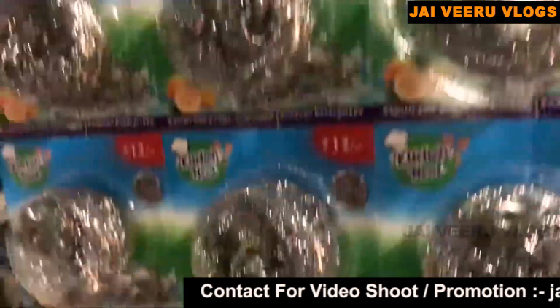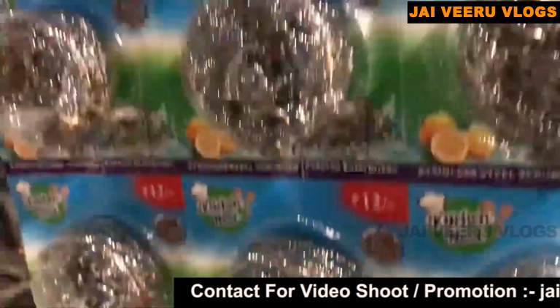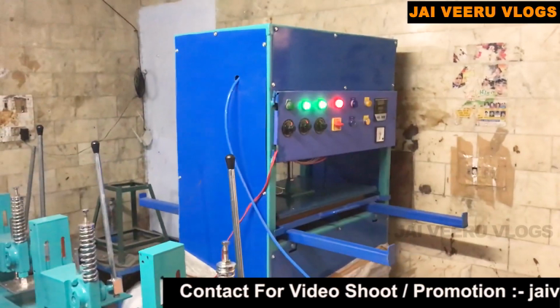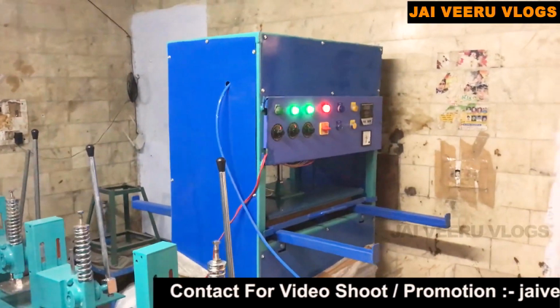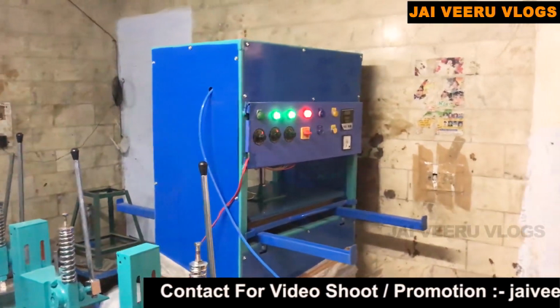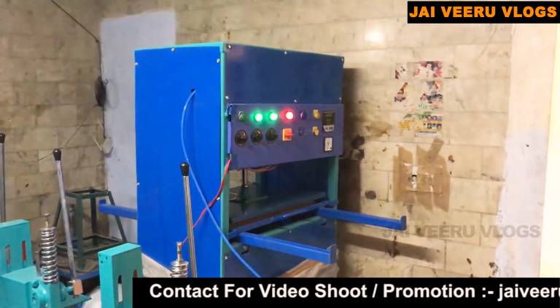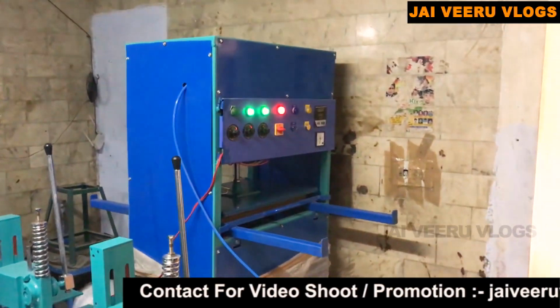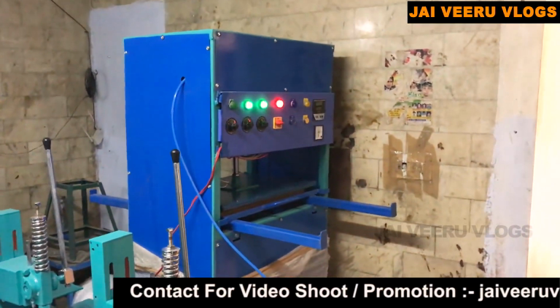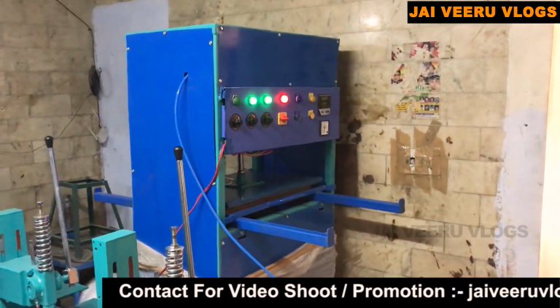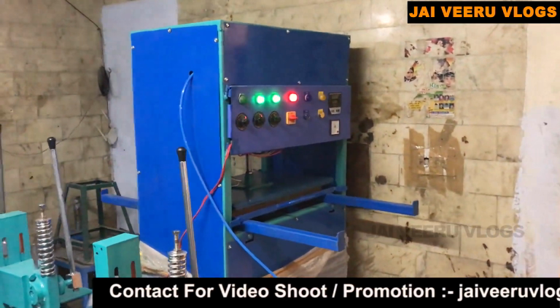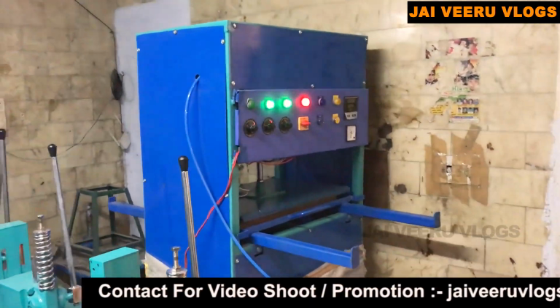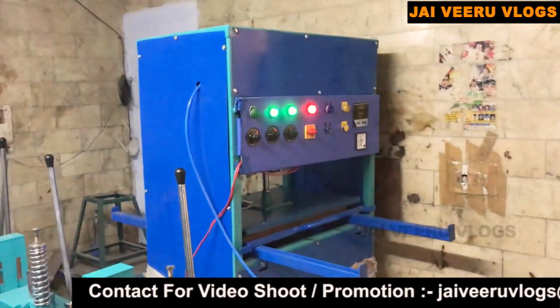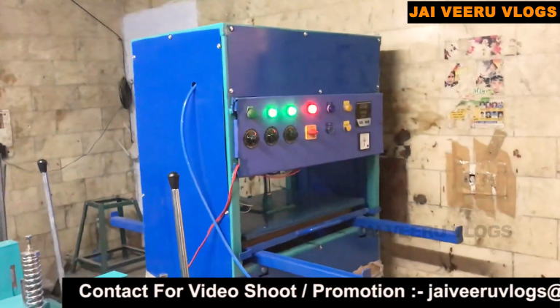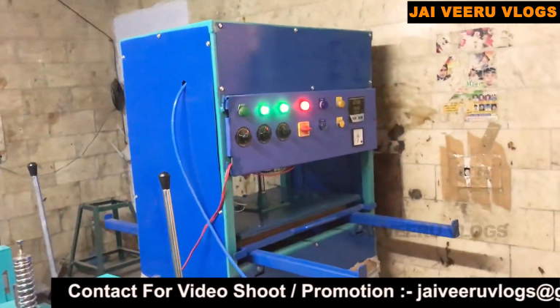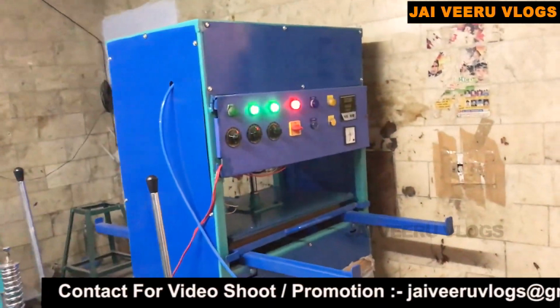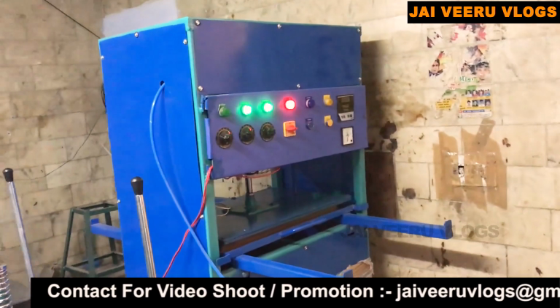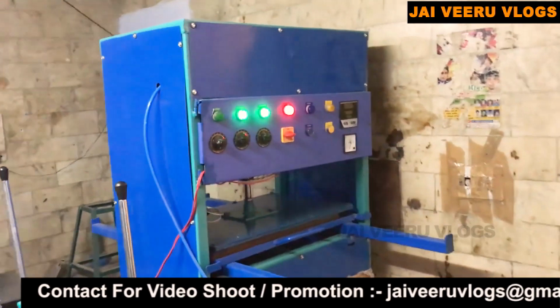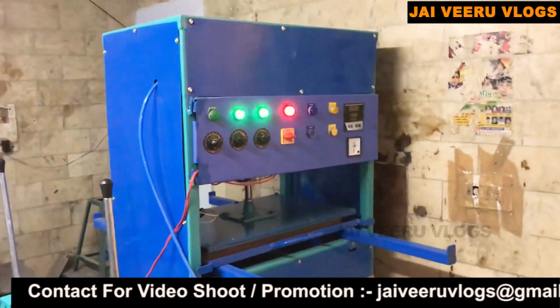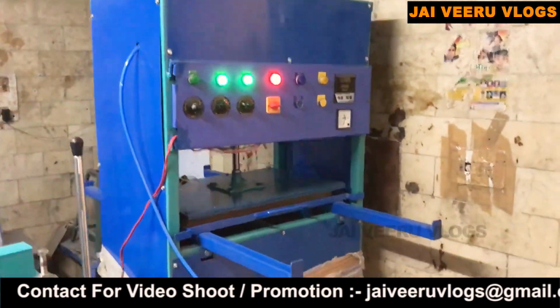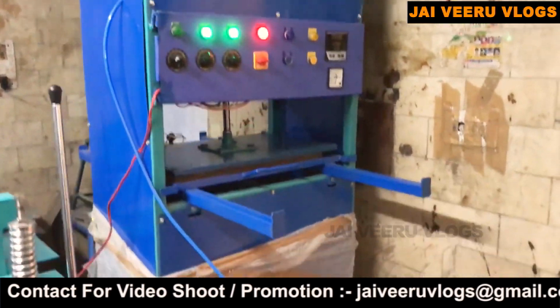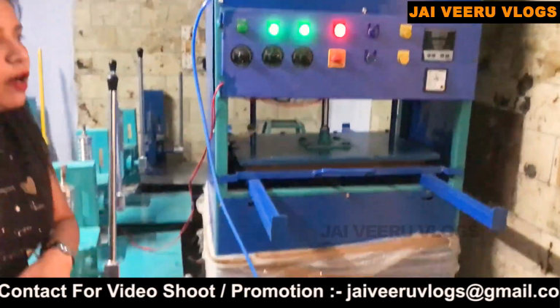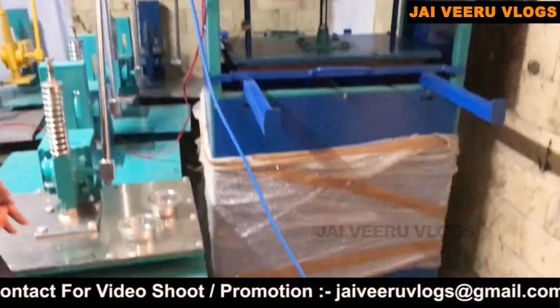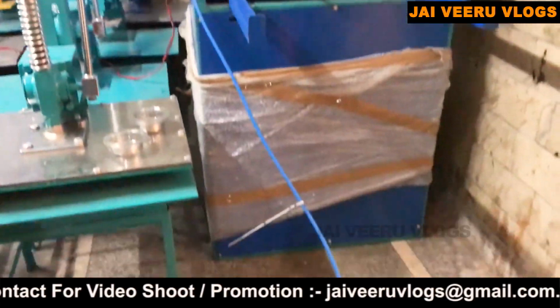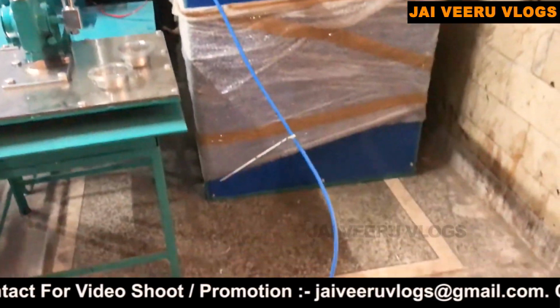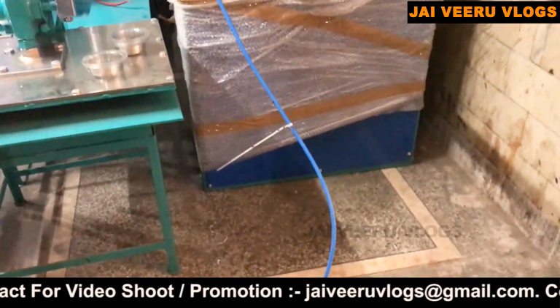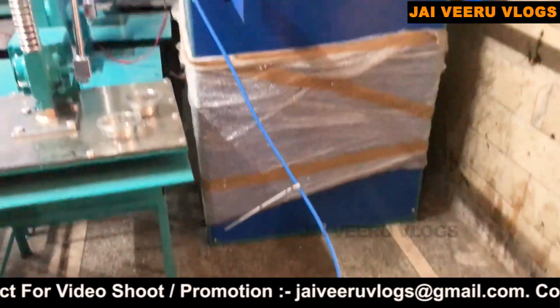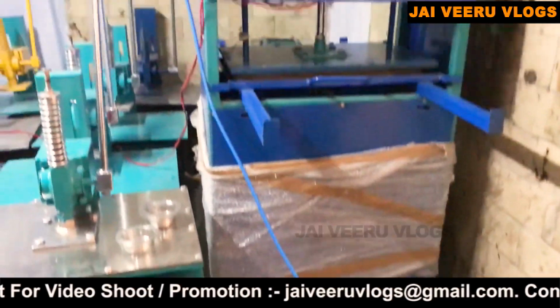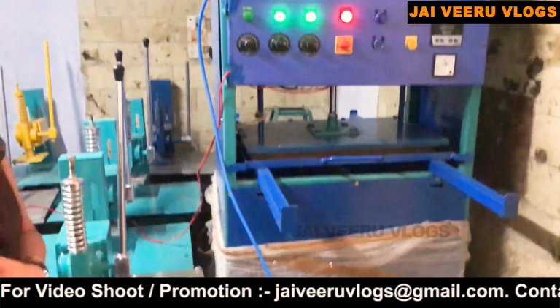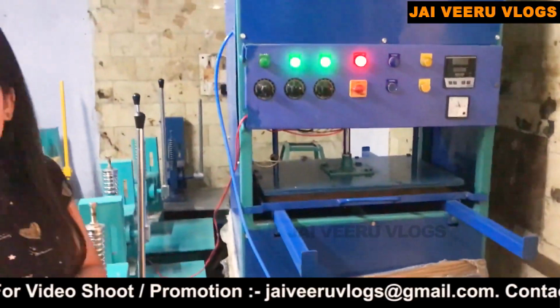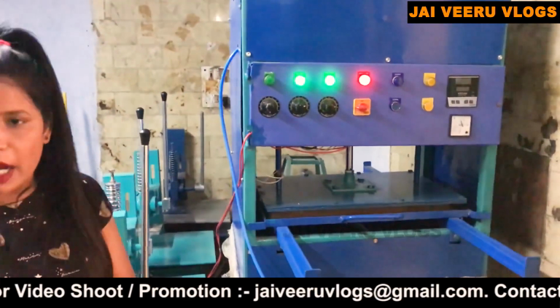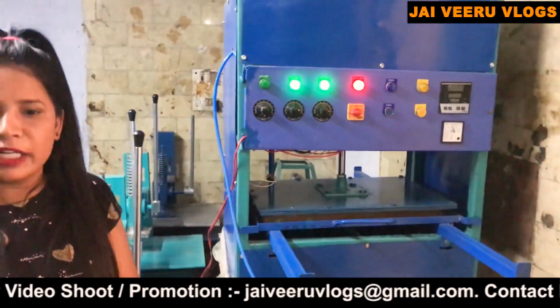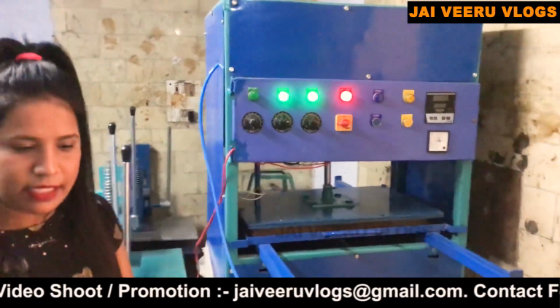This is an automatic machine. You can also operate it from both sides. You can make 350-400 pieces with it.